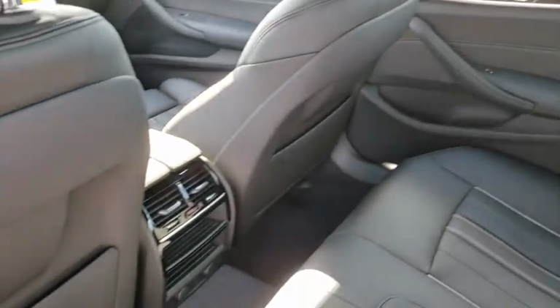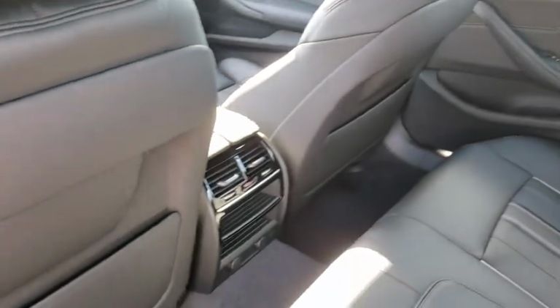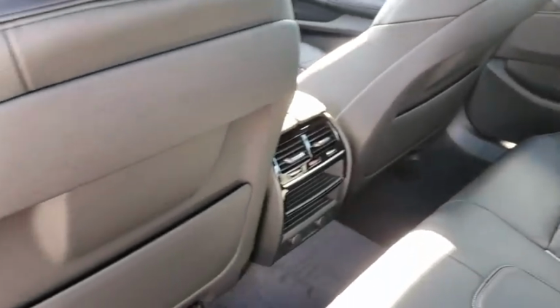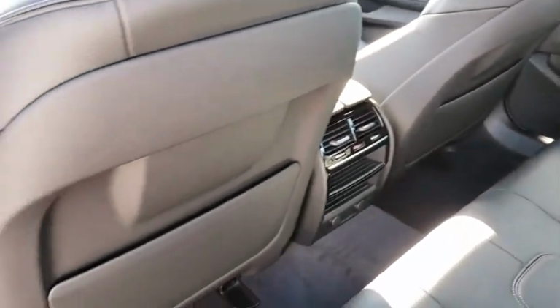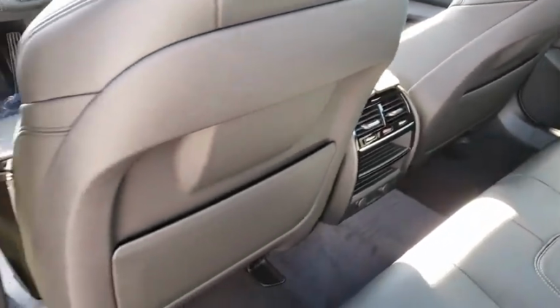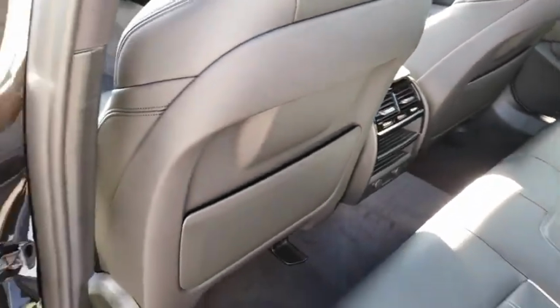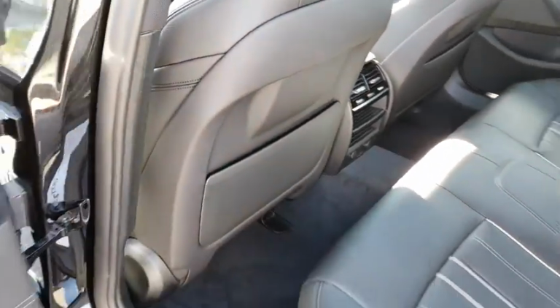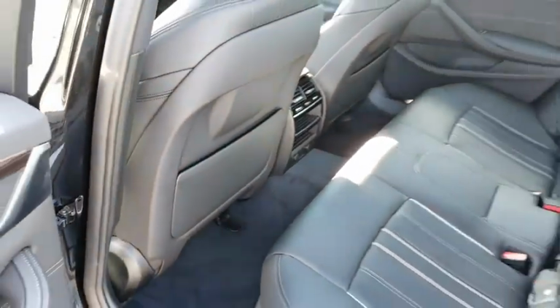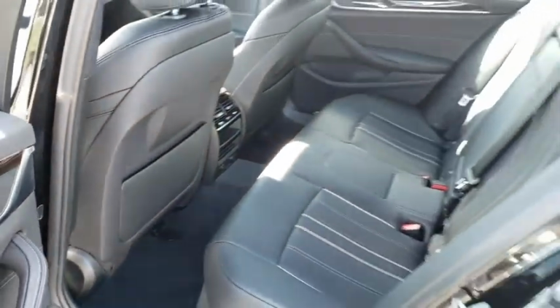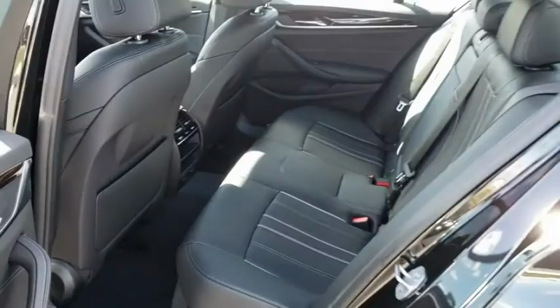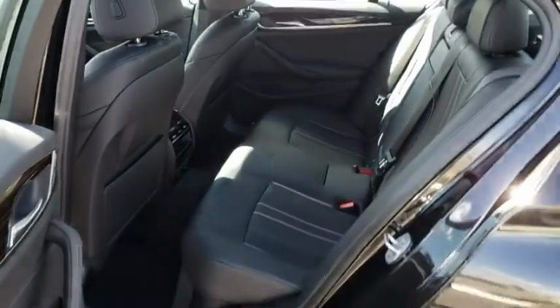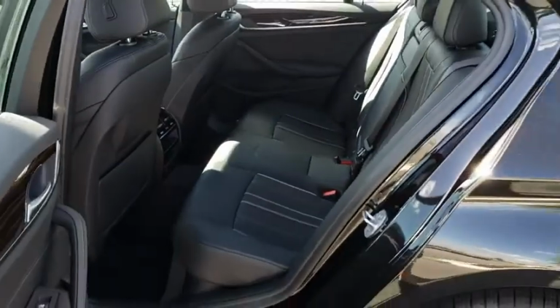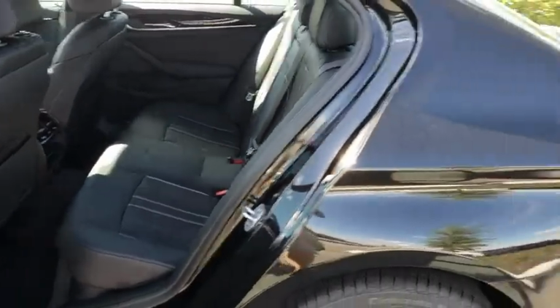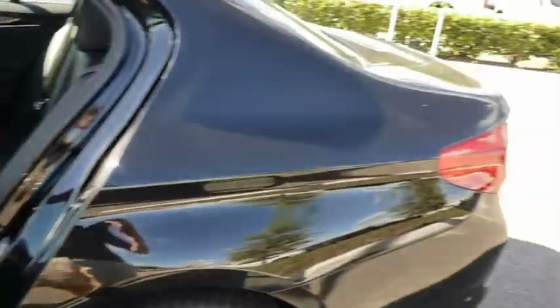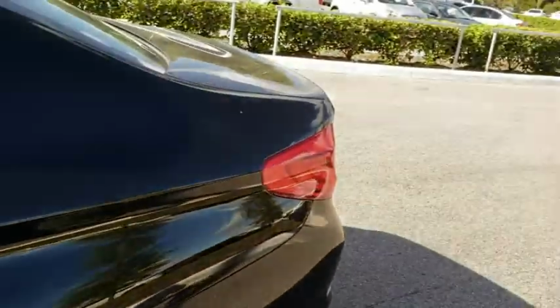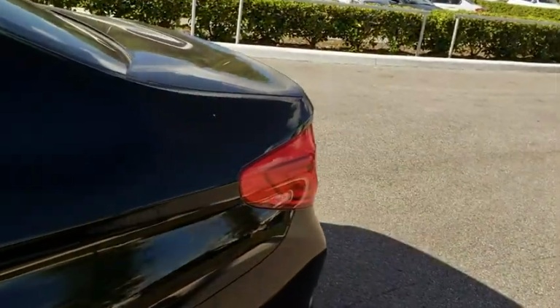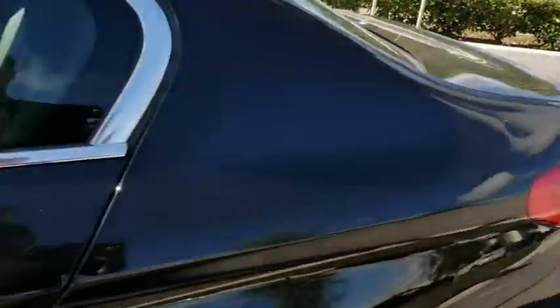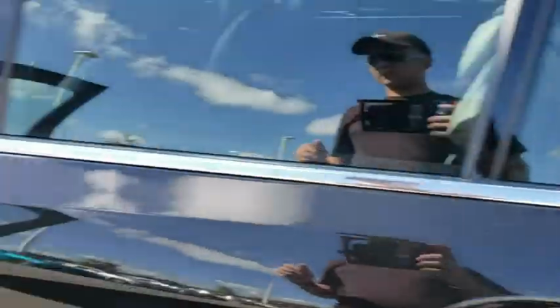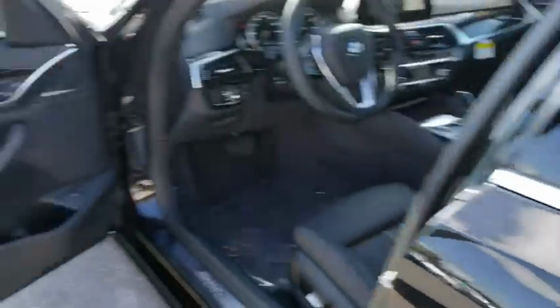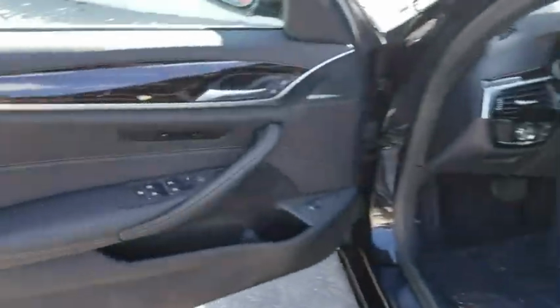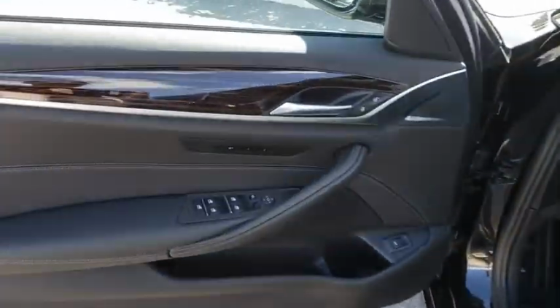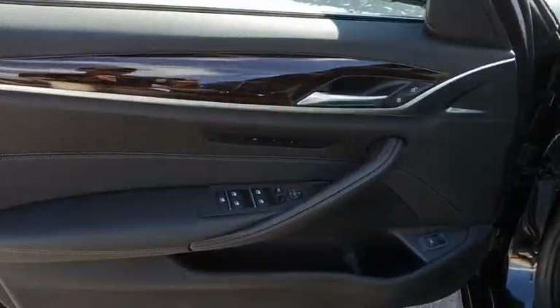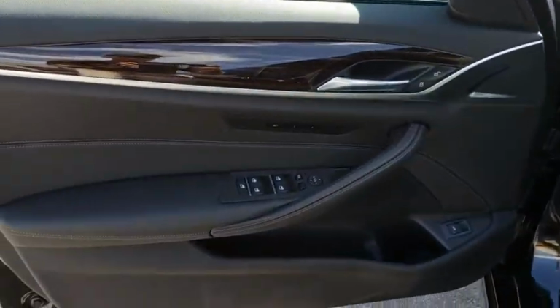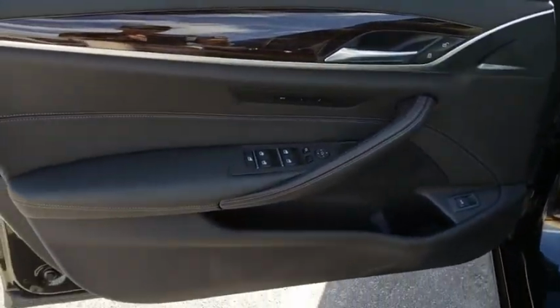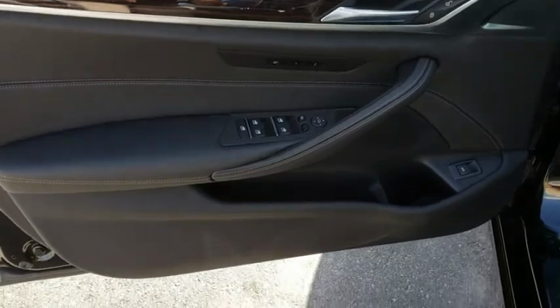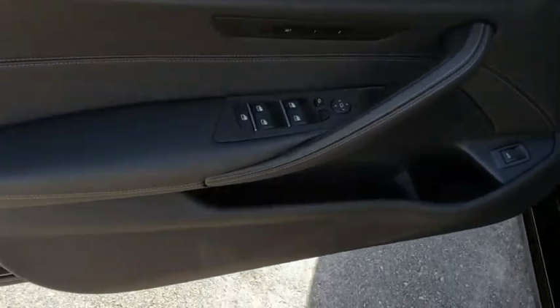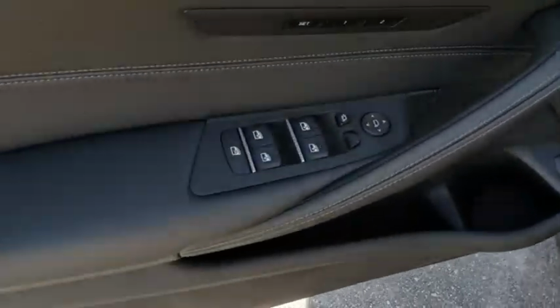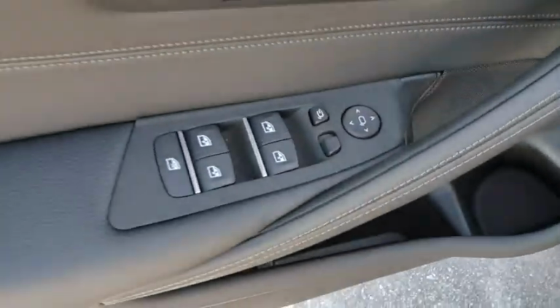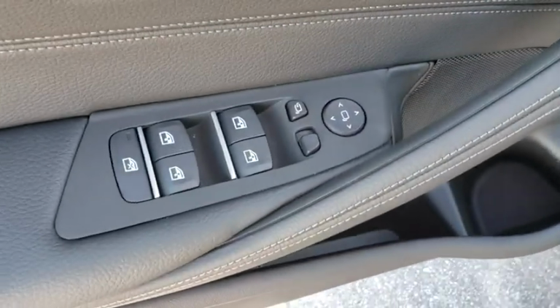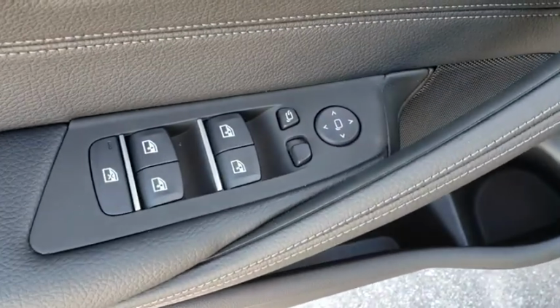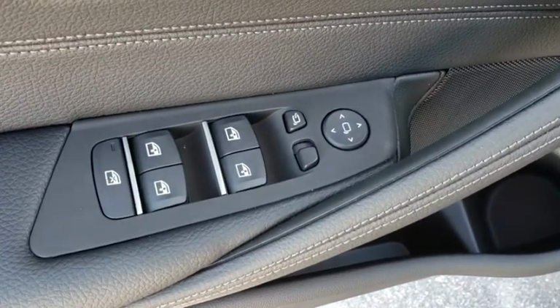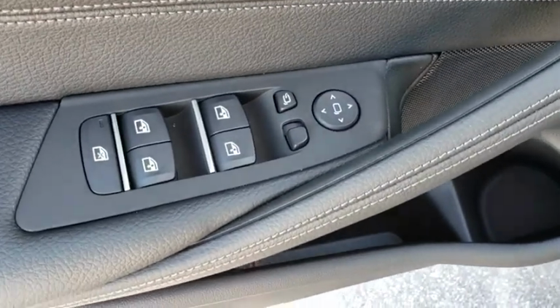Leather wrapped steering wheel, Bluetooth, power steering, adjustable steering wheel, cruise control, aluminum wheels, auto dimming rearview mirror, hard disk drive media storage, keyless start, floor mats.